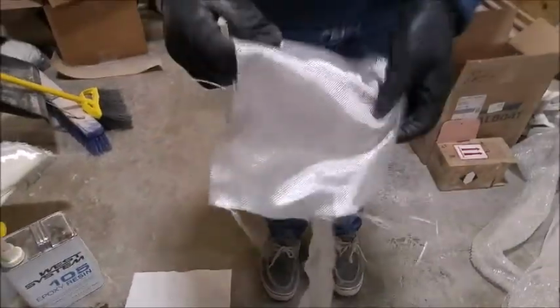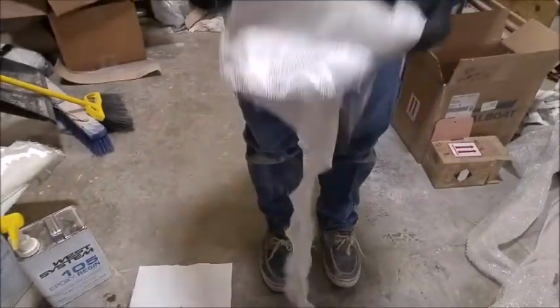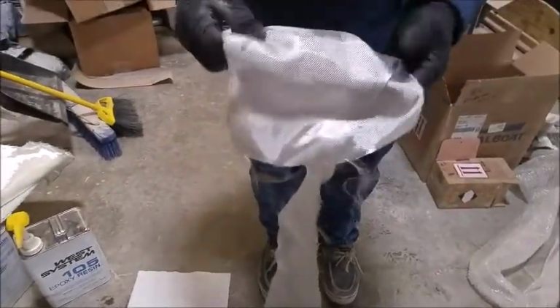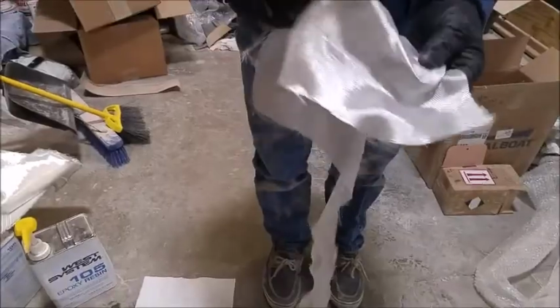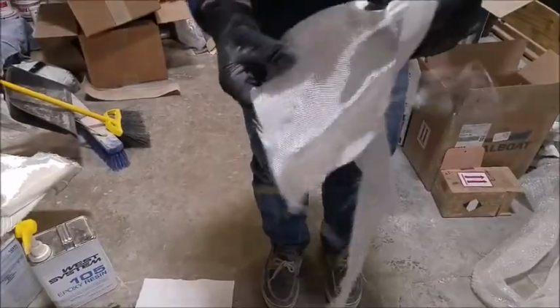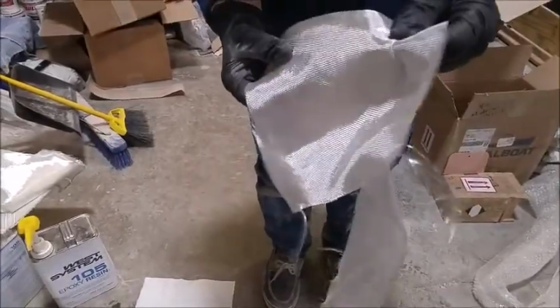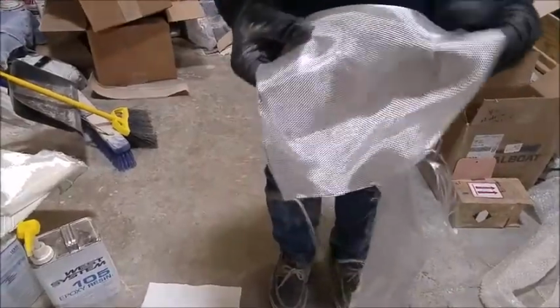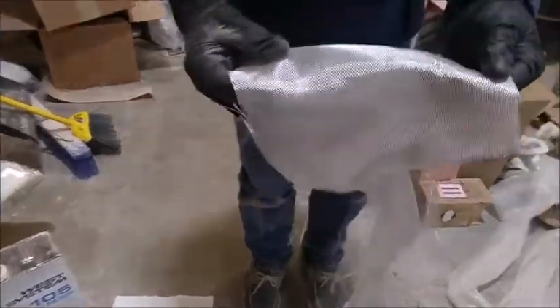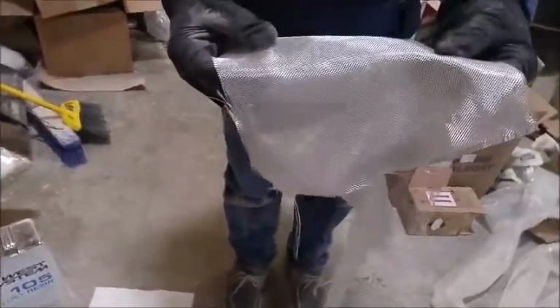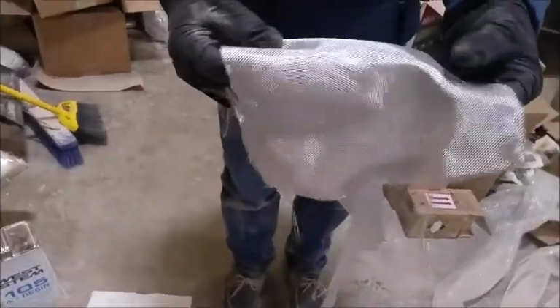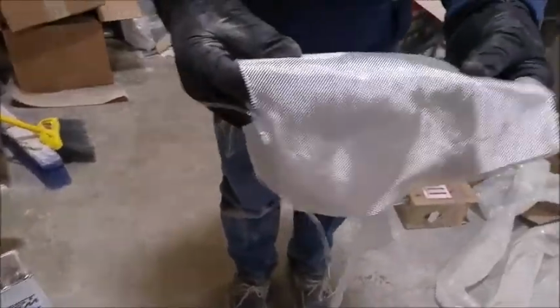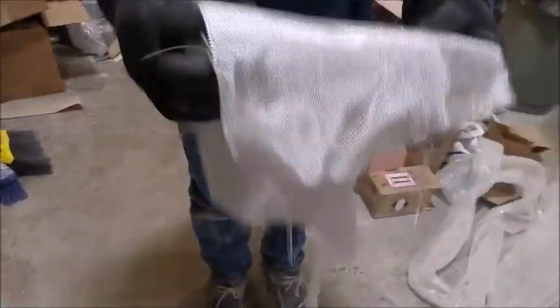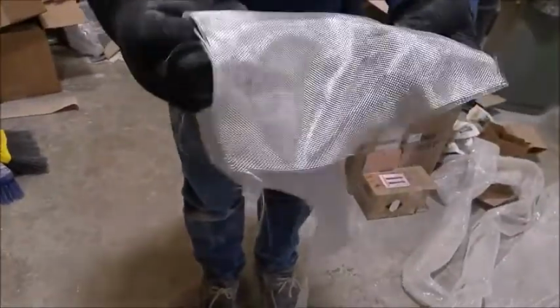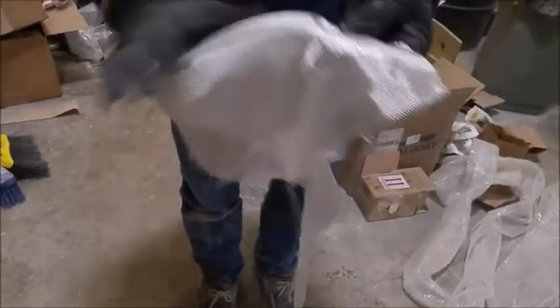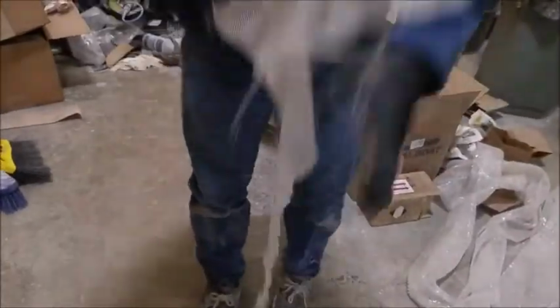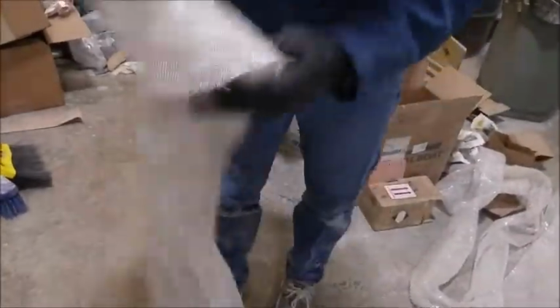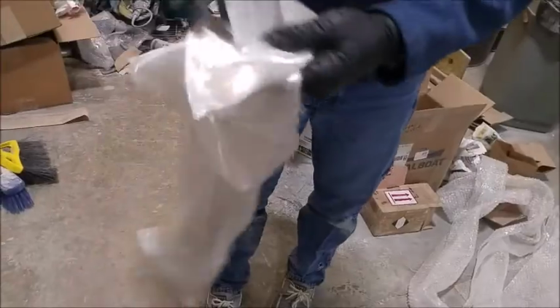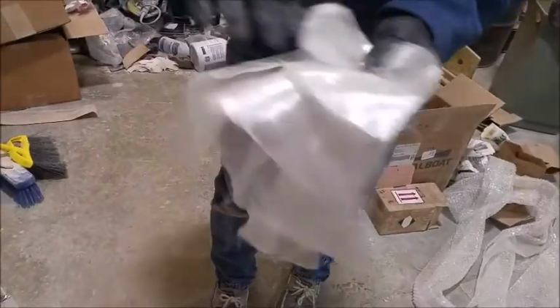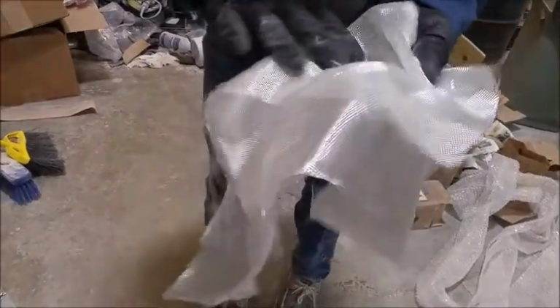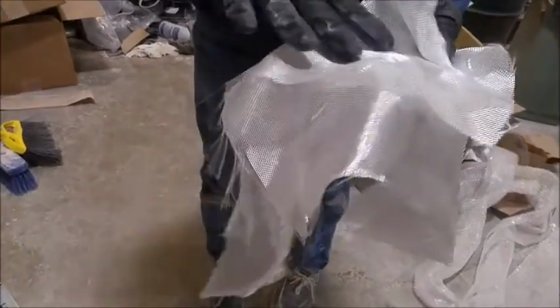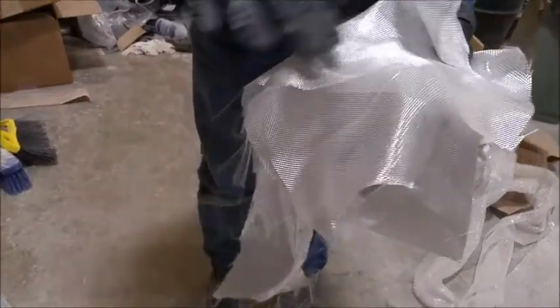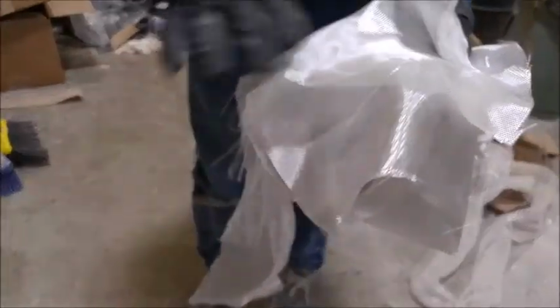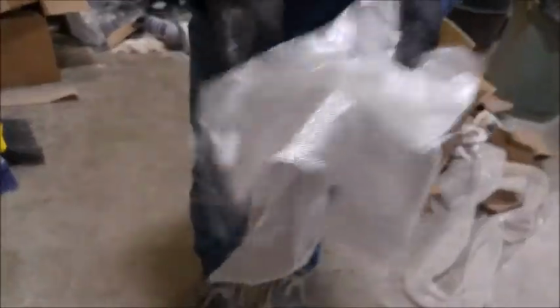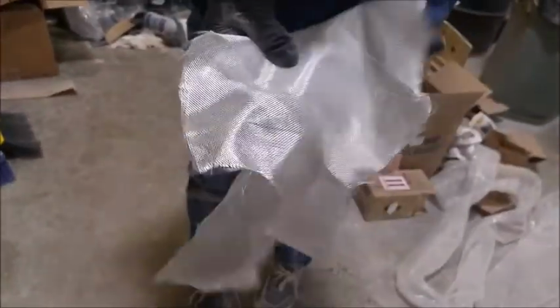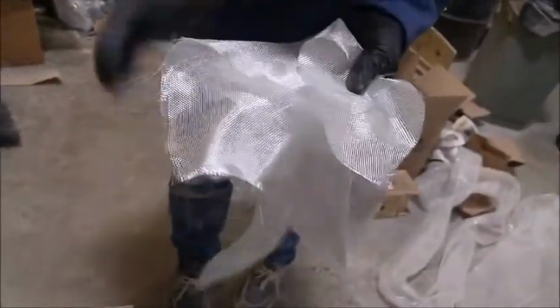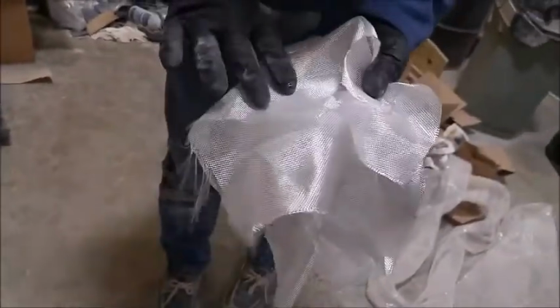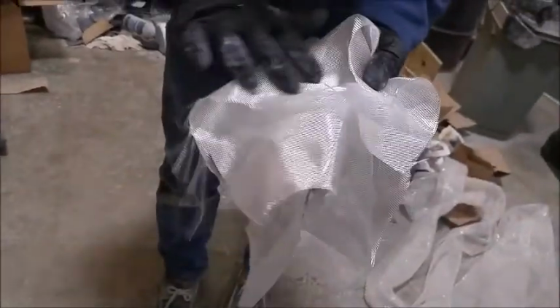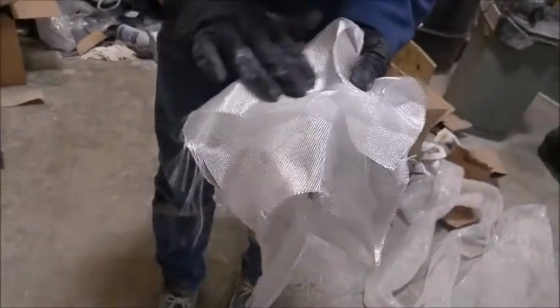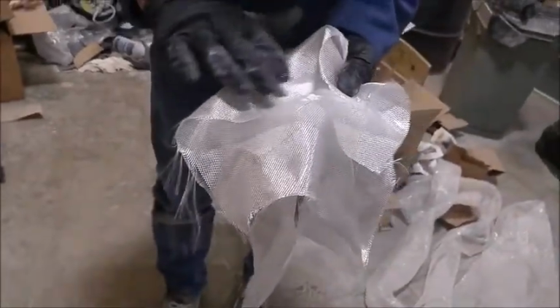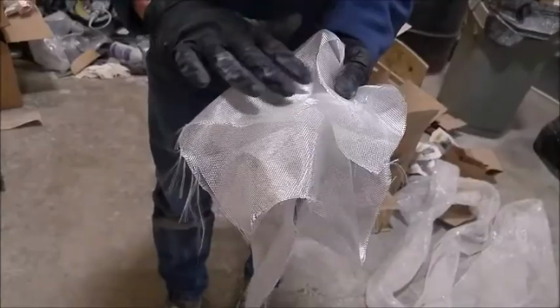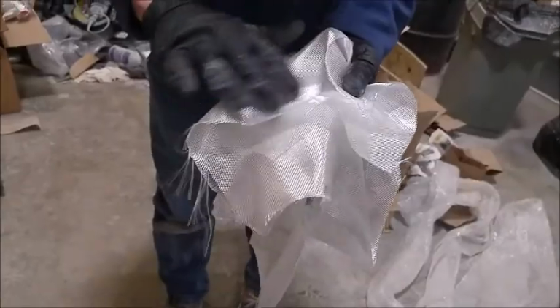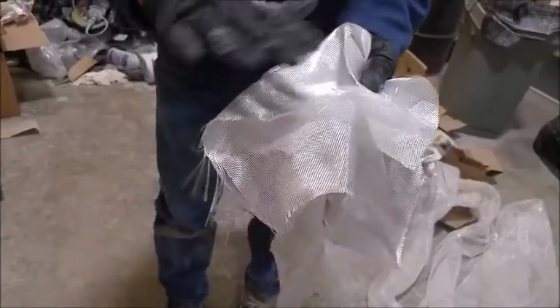Once you lay this up, it actually comes in different weights or thicknesses. Once you lay this up, it'll be very strong, but that pattern will show through paint, so you have to sand it smooth and fill it.